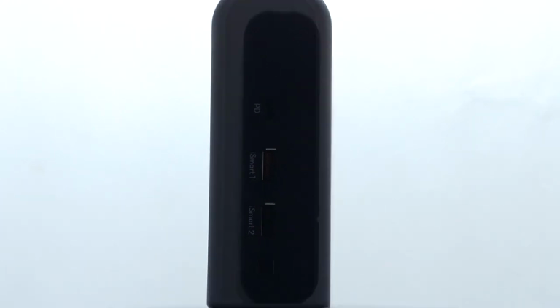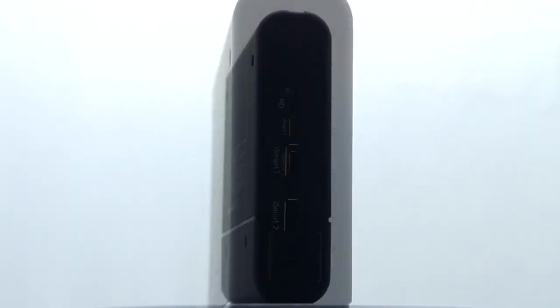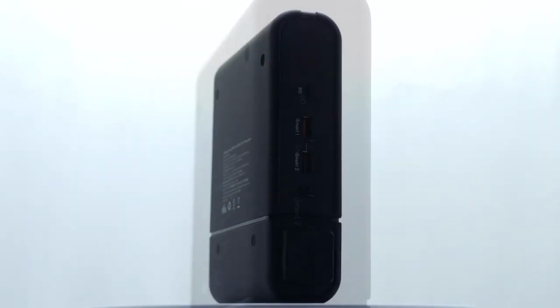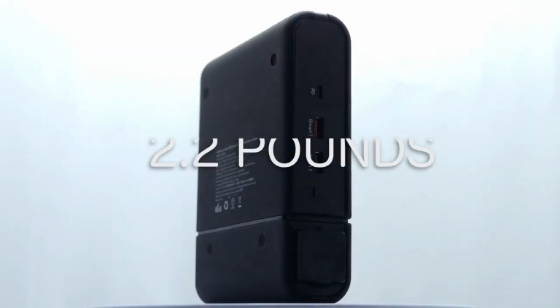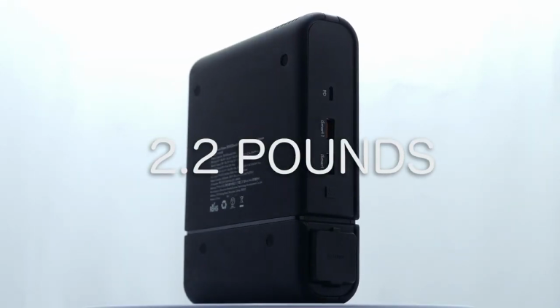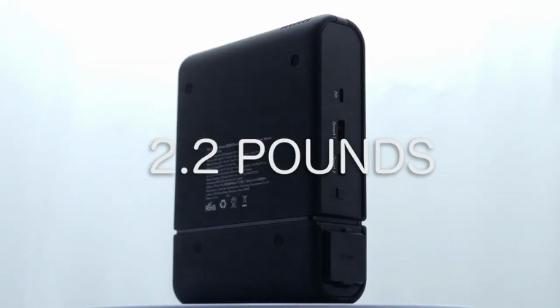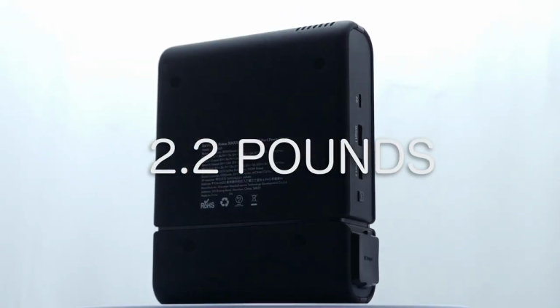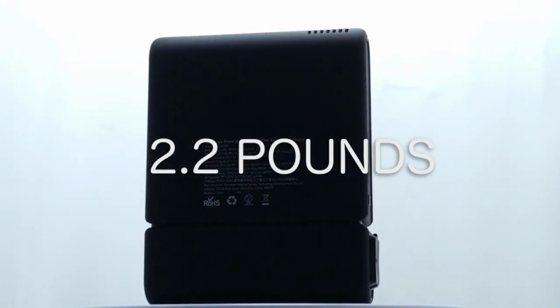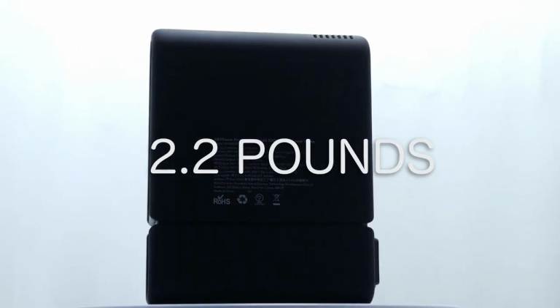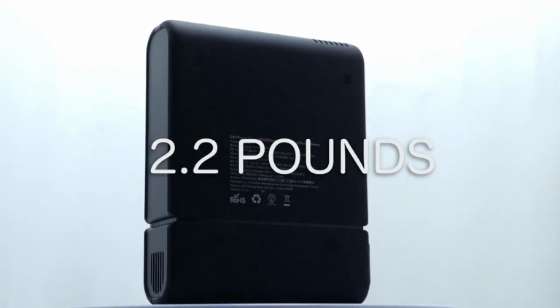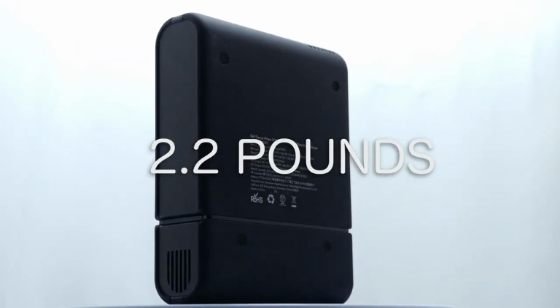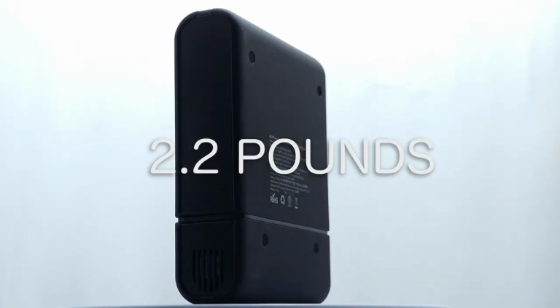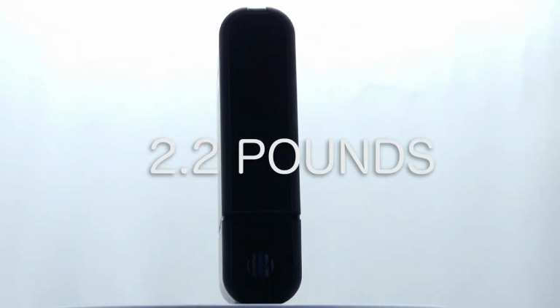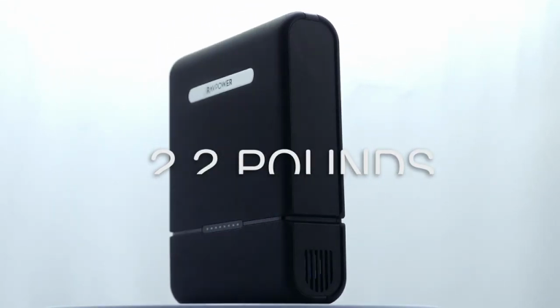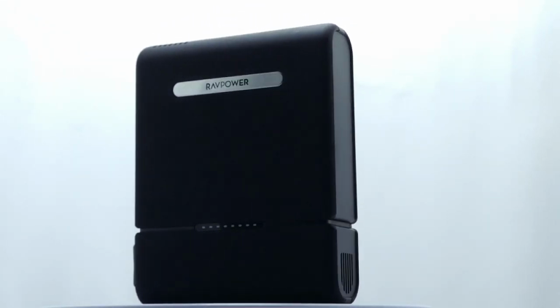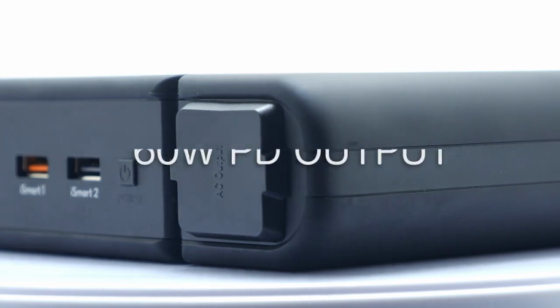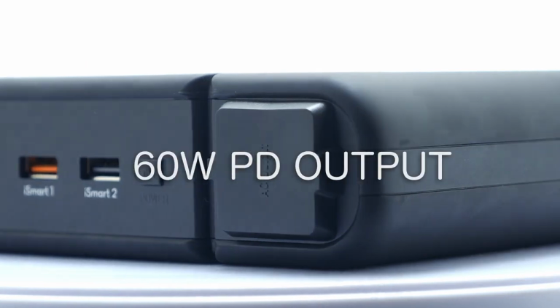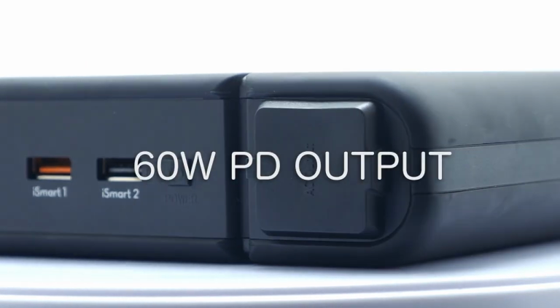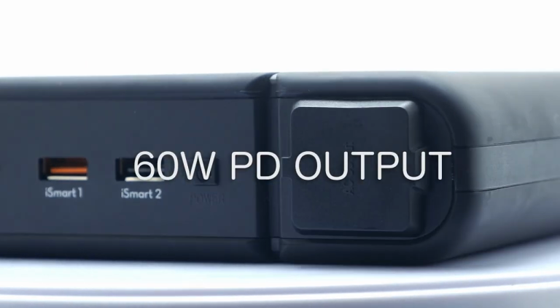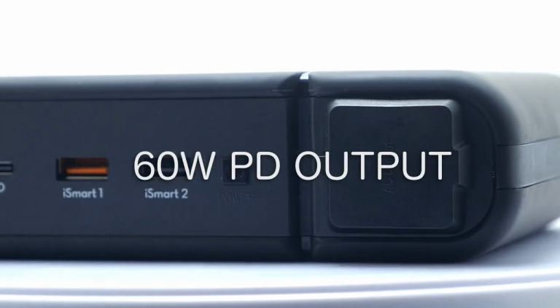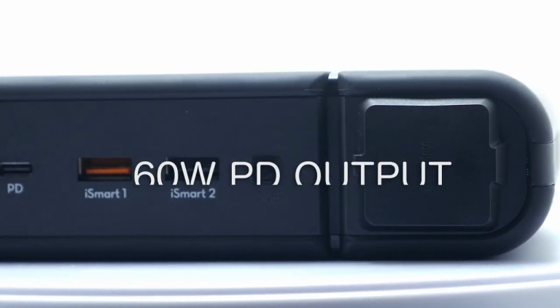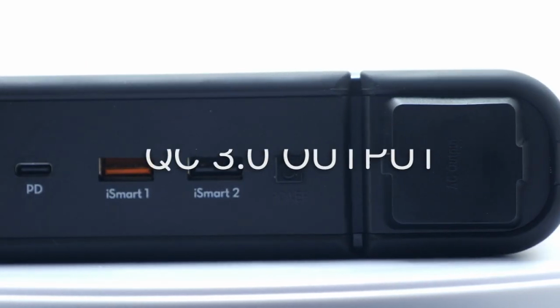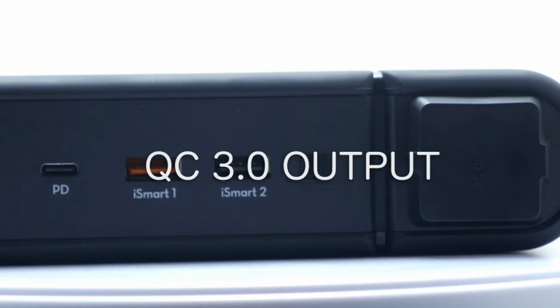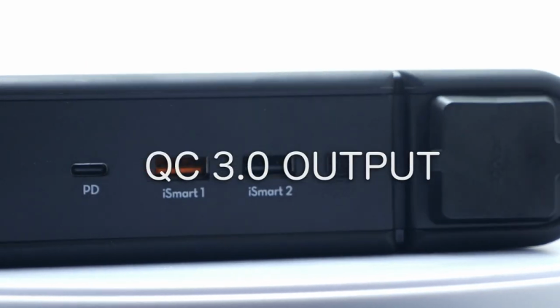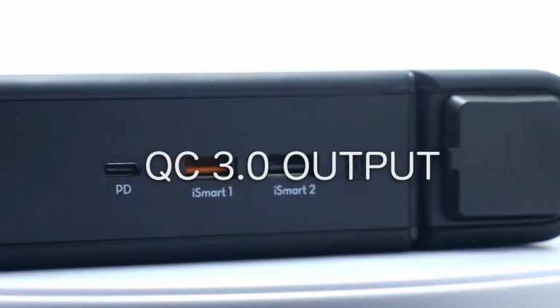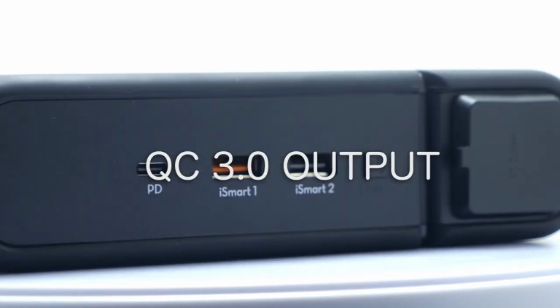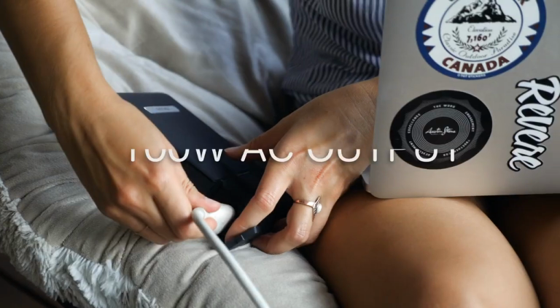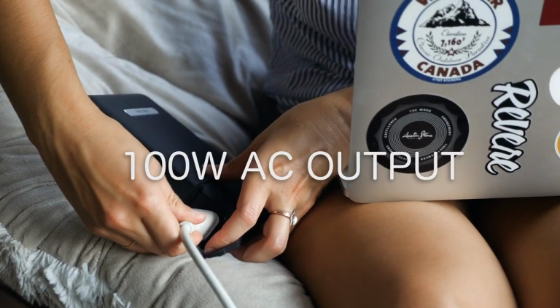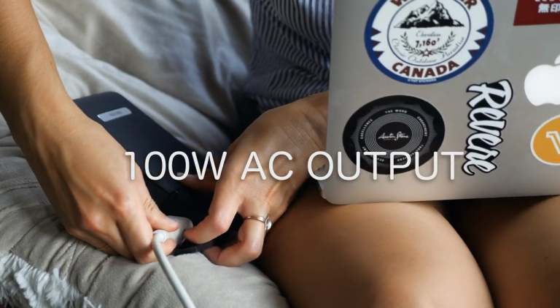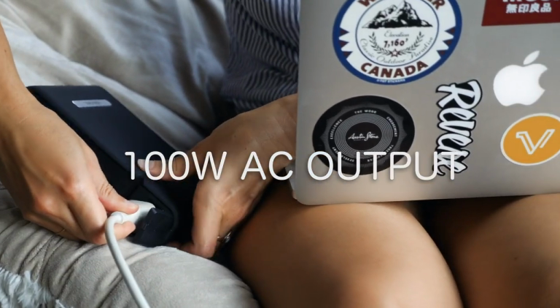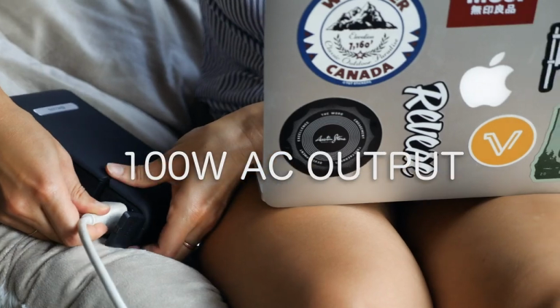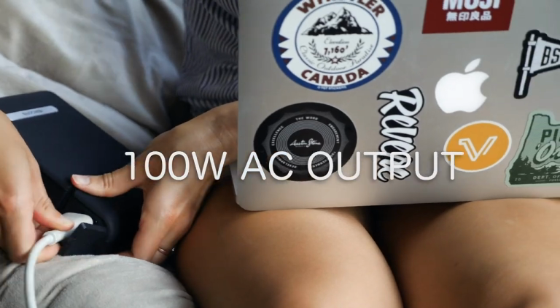The RavPower portable charger weighs only 2.2 pounds. With it you get one 60 Watt PD output with multiple QC 3.0 outputs and one AC power output port with a switch.